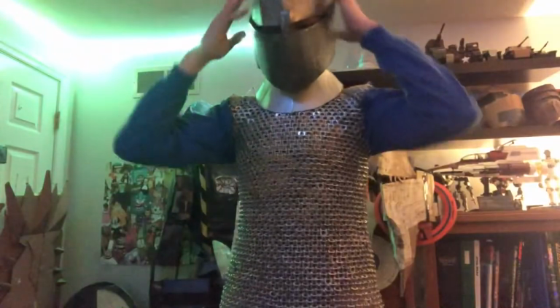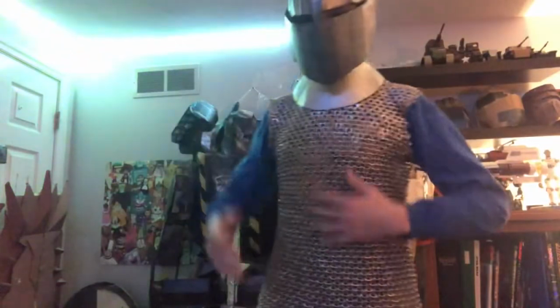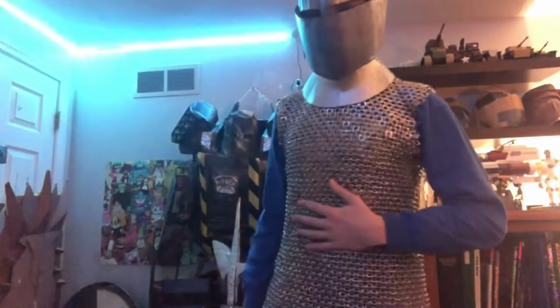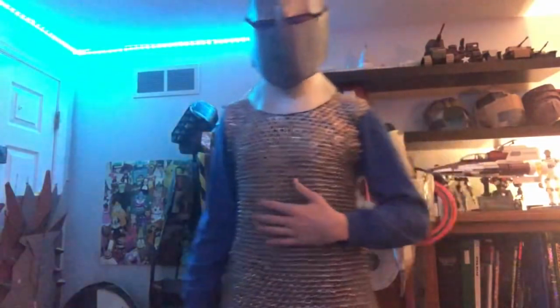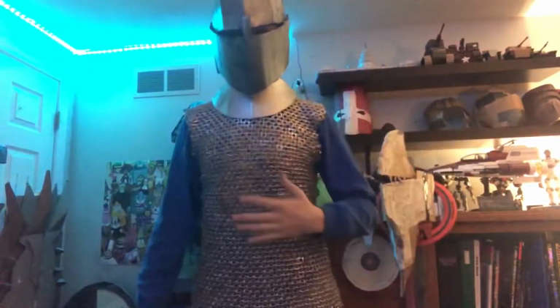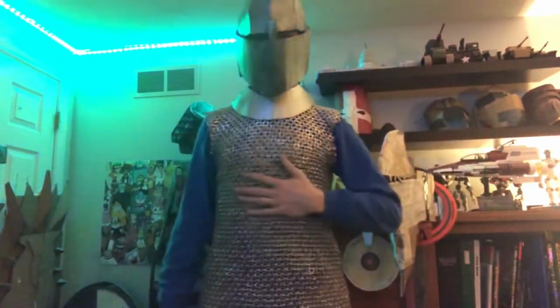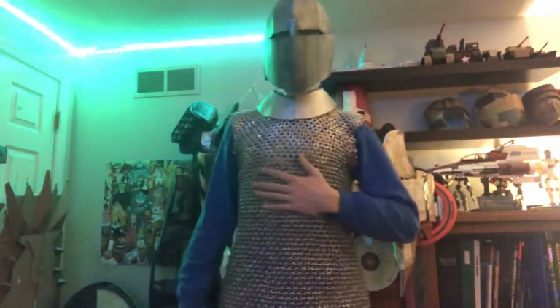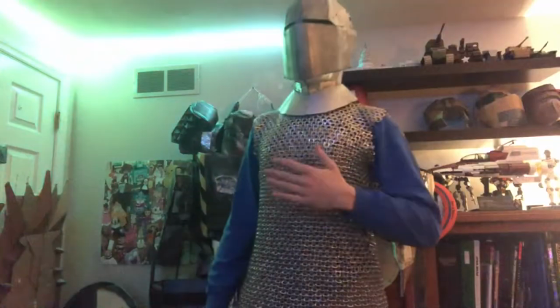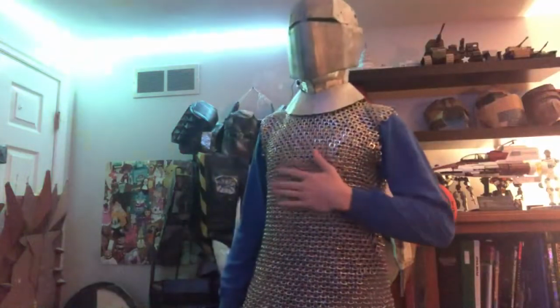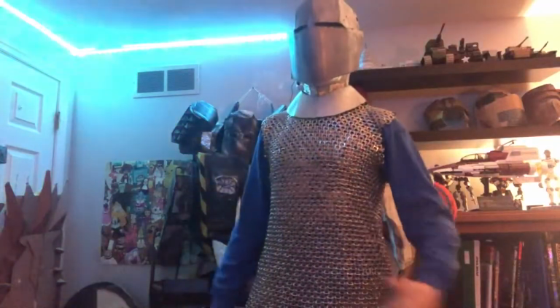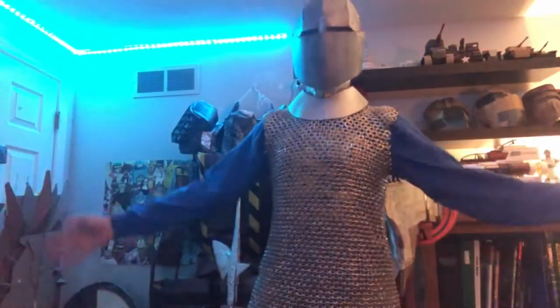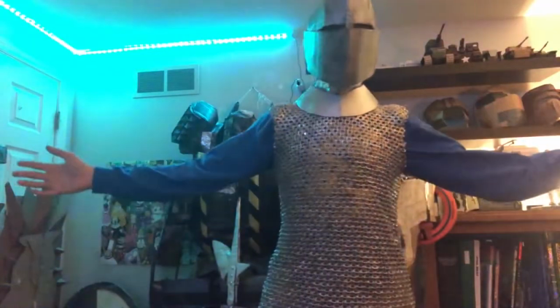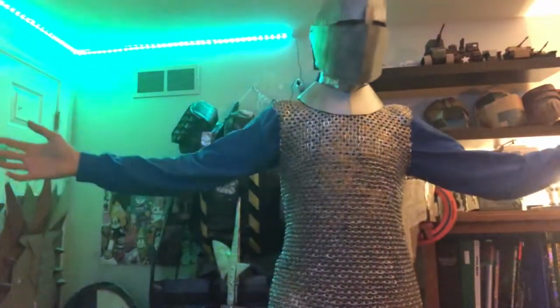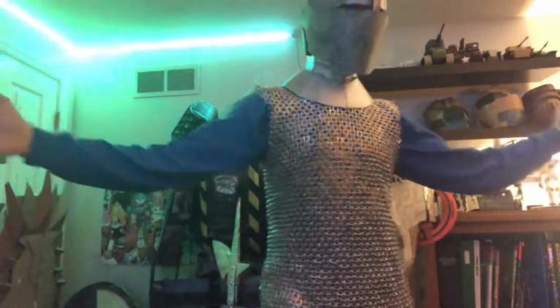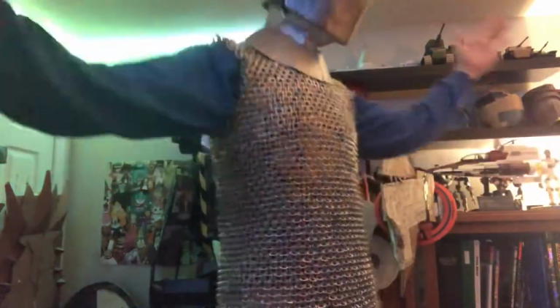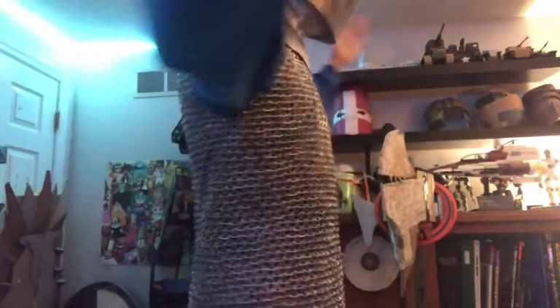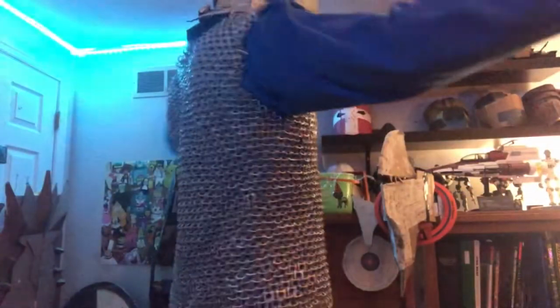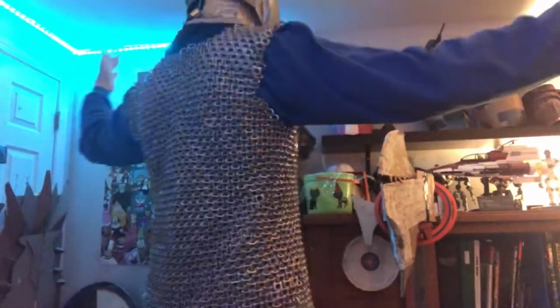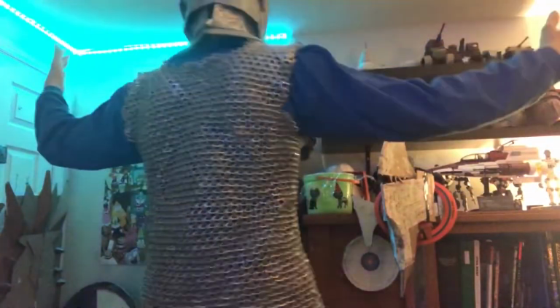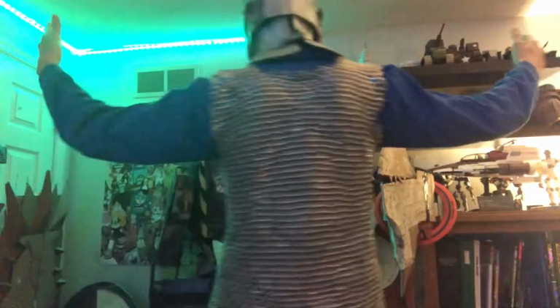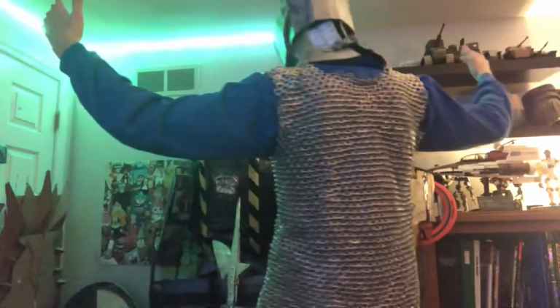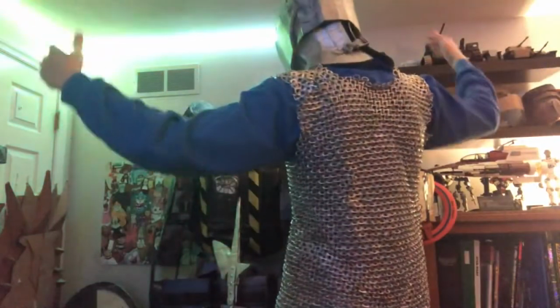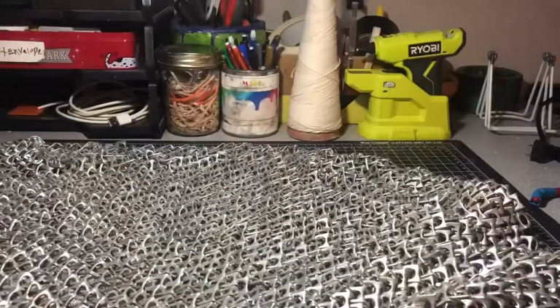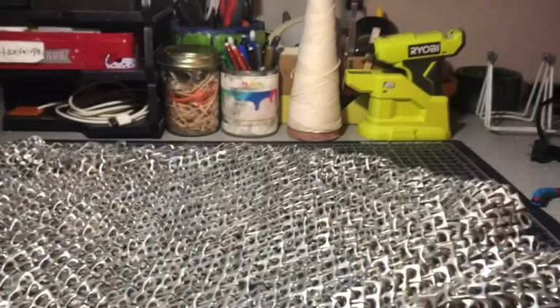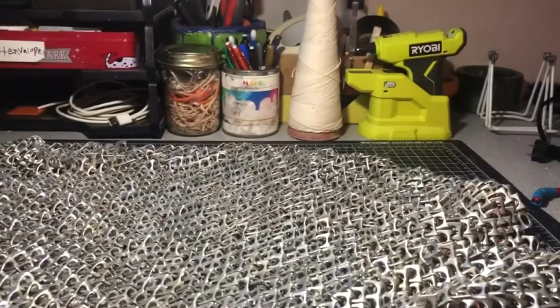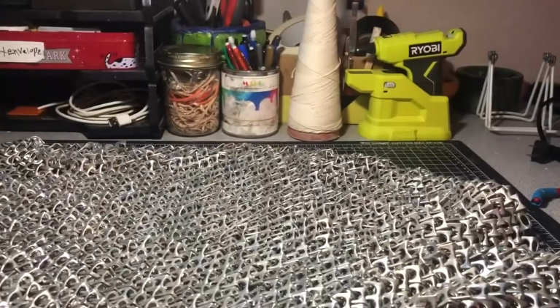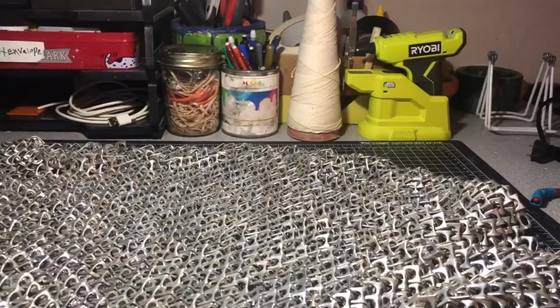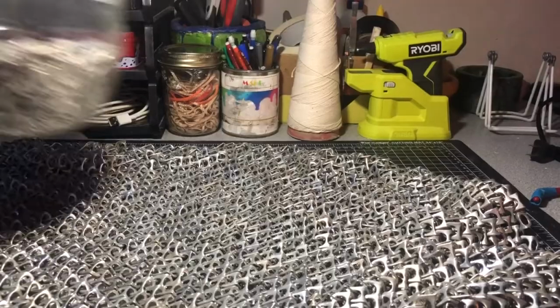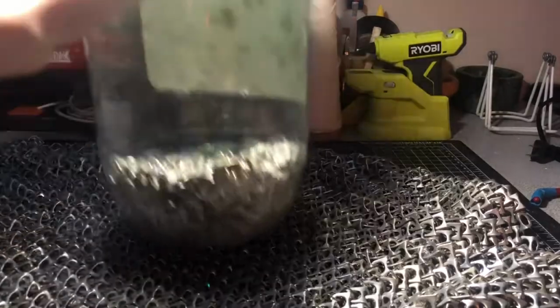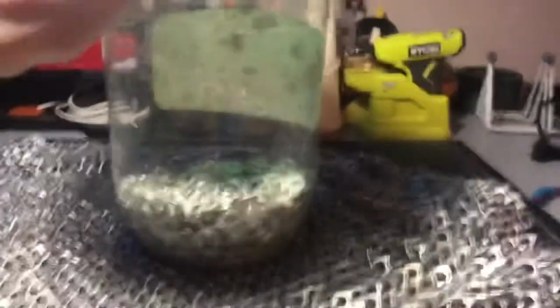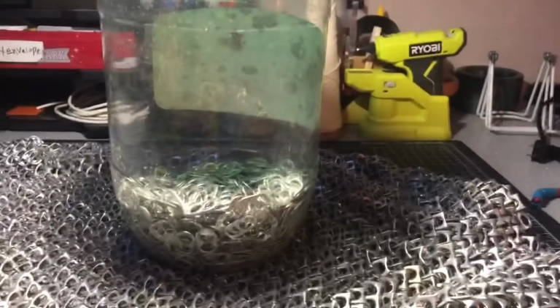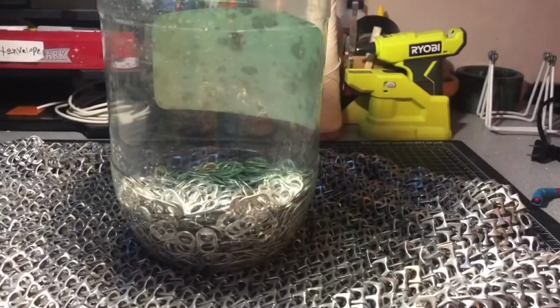Hello everybody, welcome back to the workshop. Today I'm going to be showing you how to make this chainmail soda tab vest. So the first thing you're going to want to do is get some soda tabs.